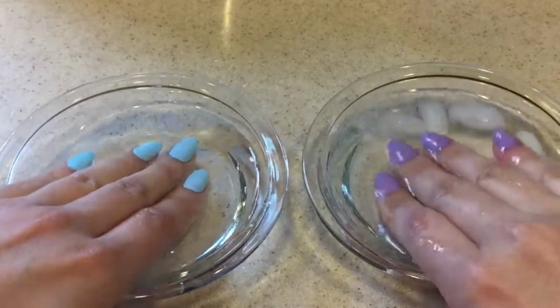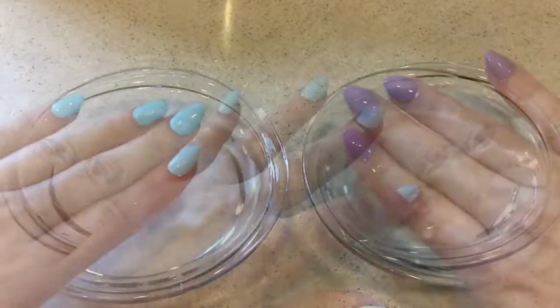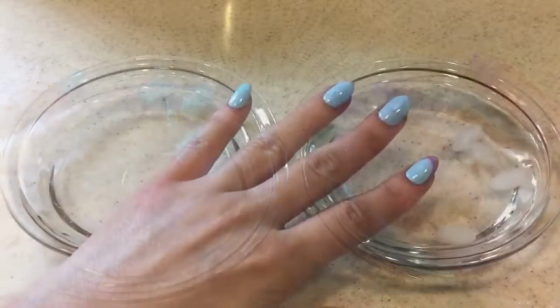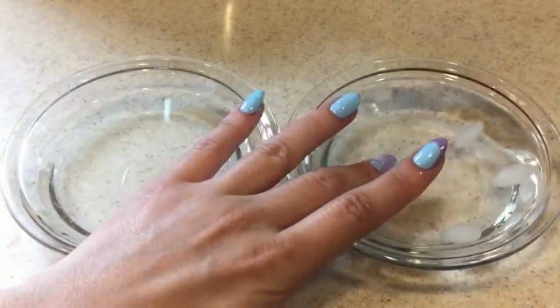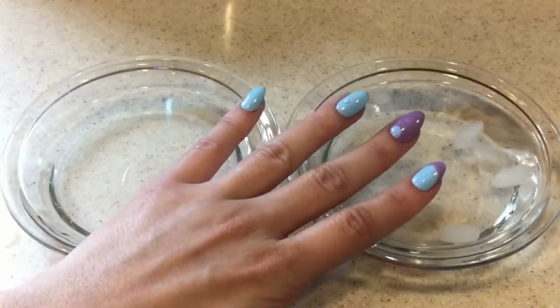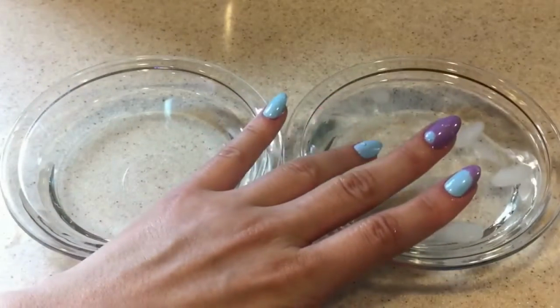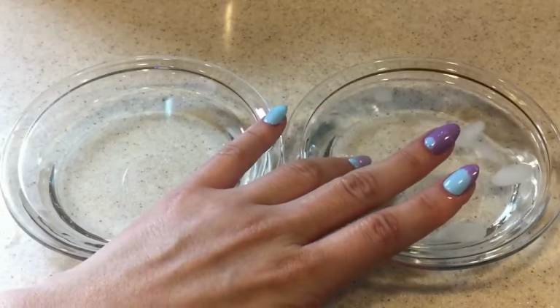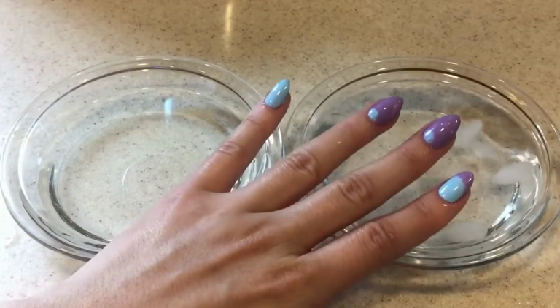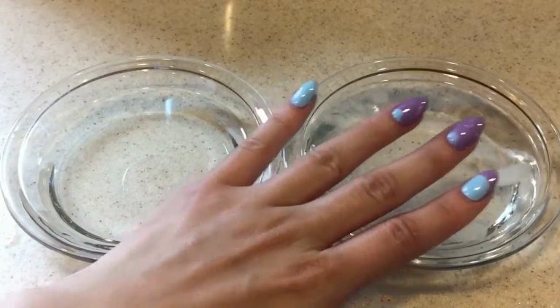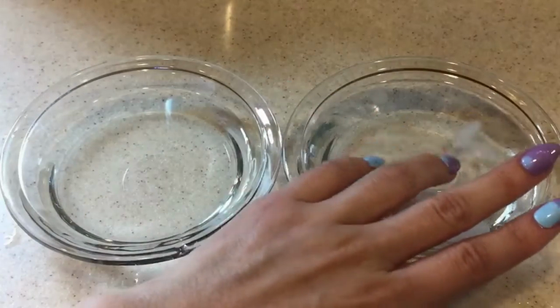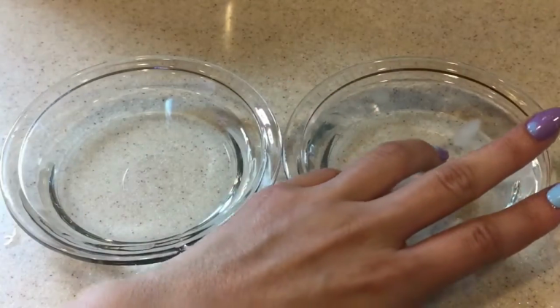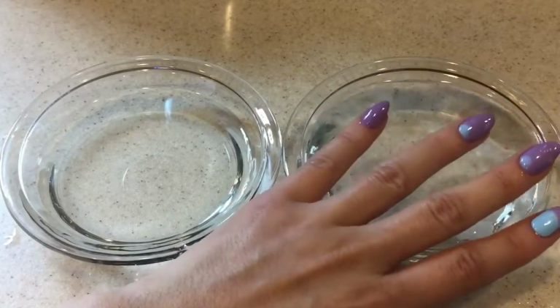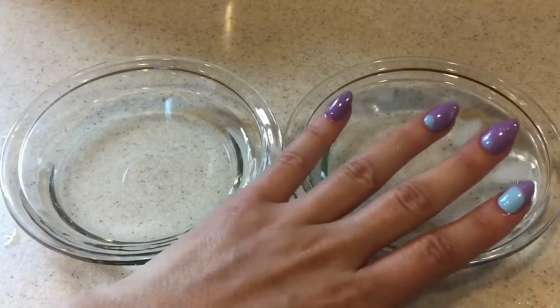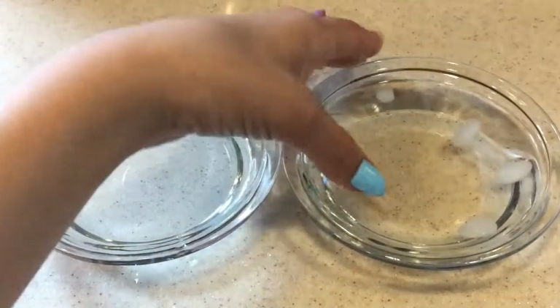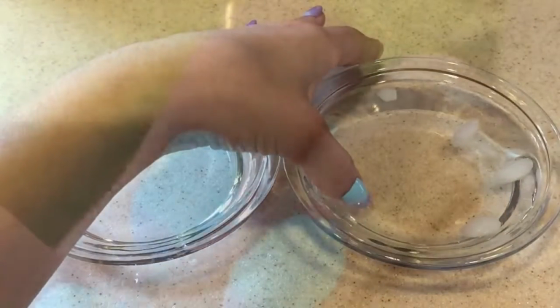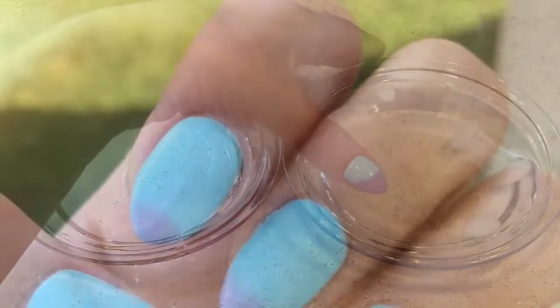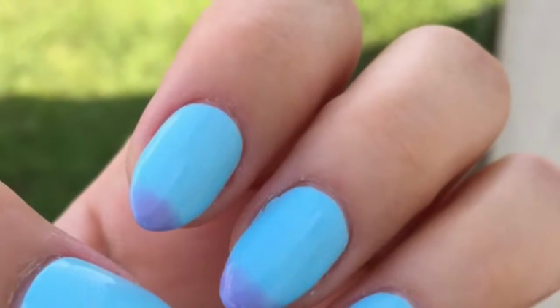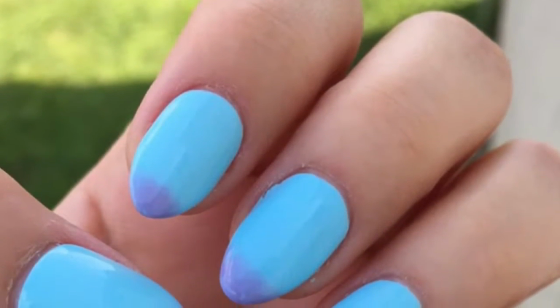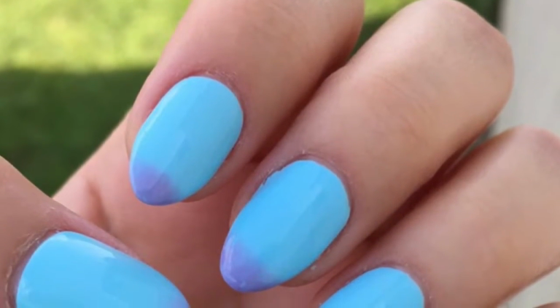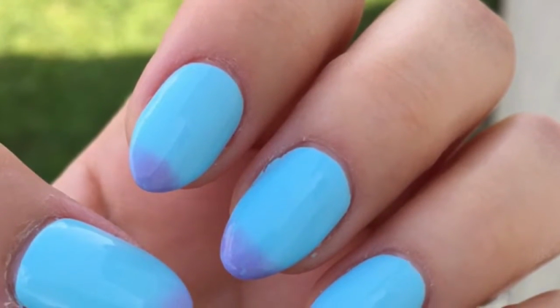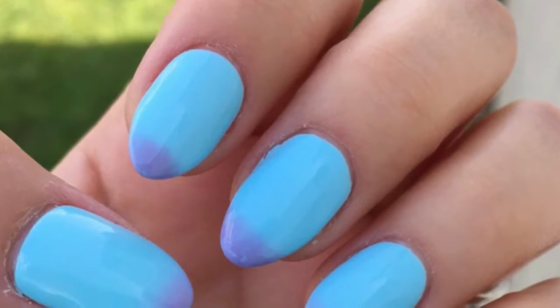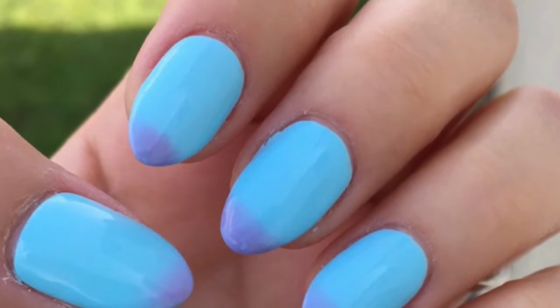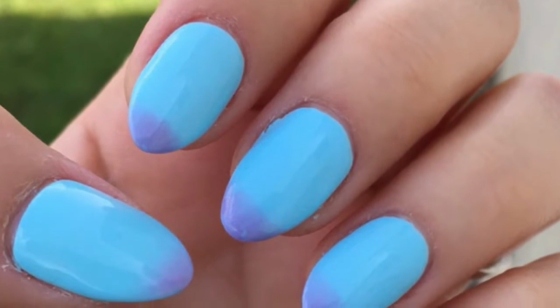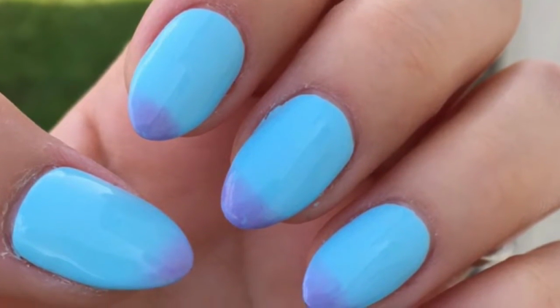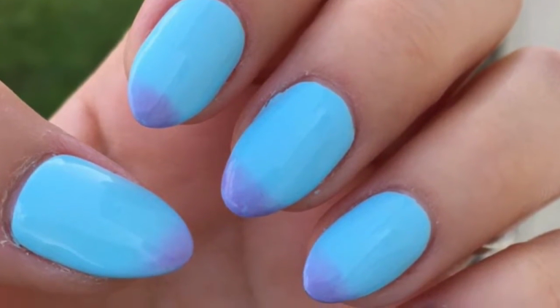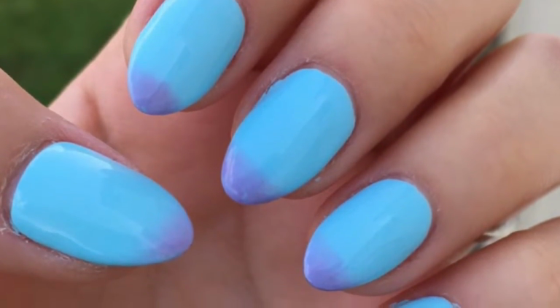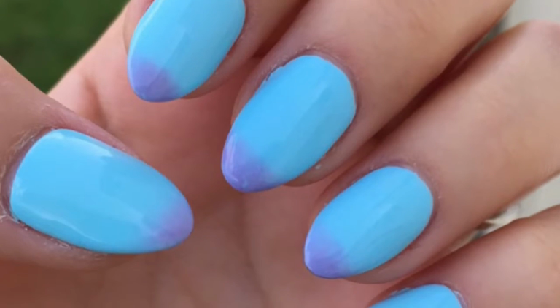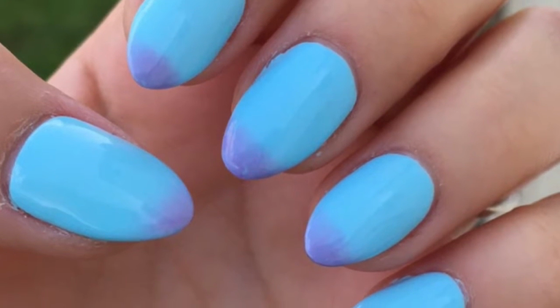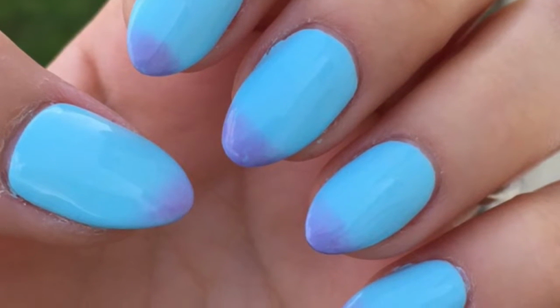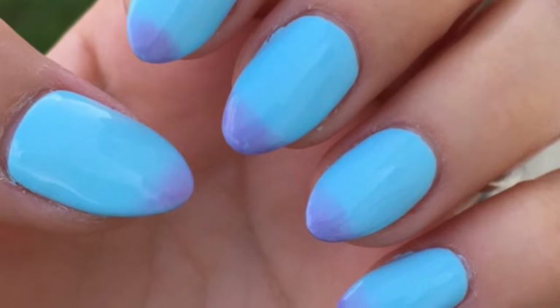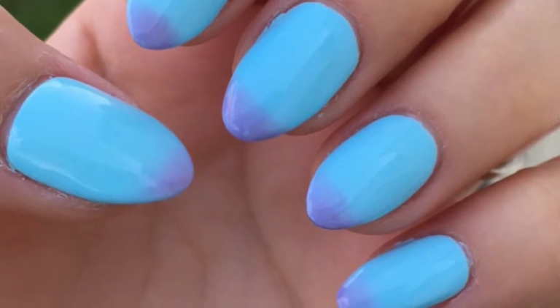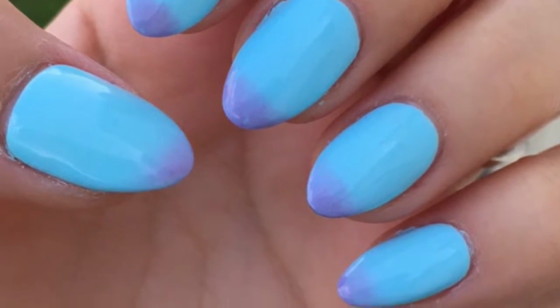For my overall review, I was pretty impressed. I thought this was a really cool nail polish. Thank you so much for watching. I really hope you enjoyed this mini review slash demo on this mood changing gel polish.